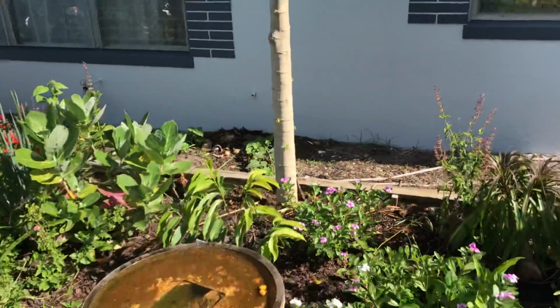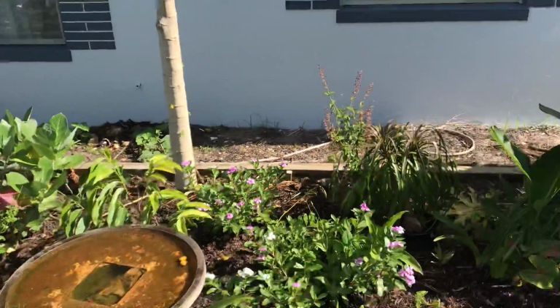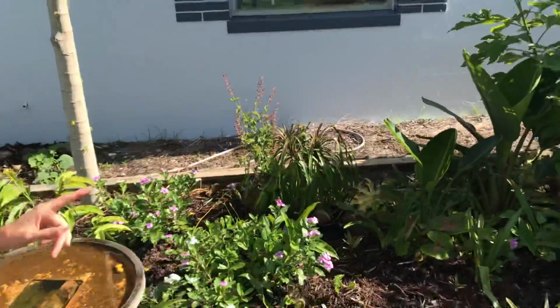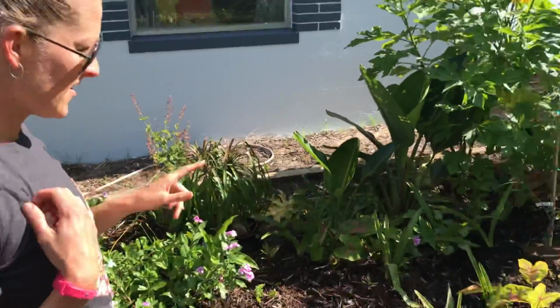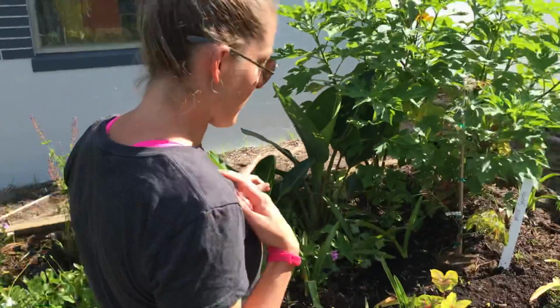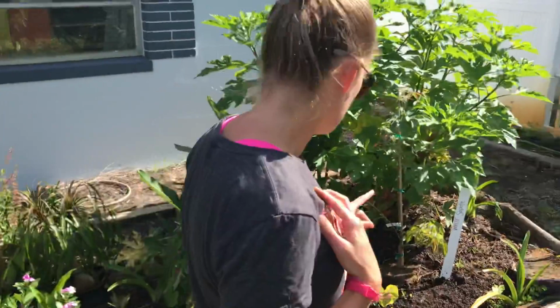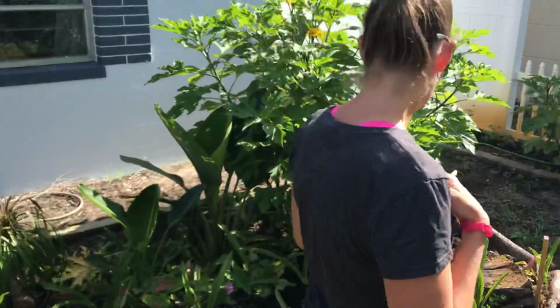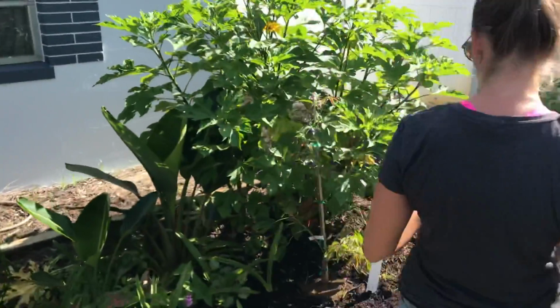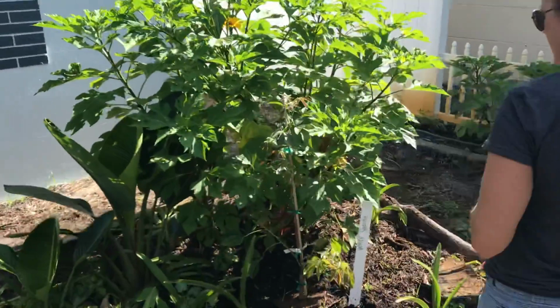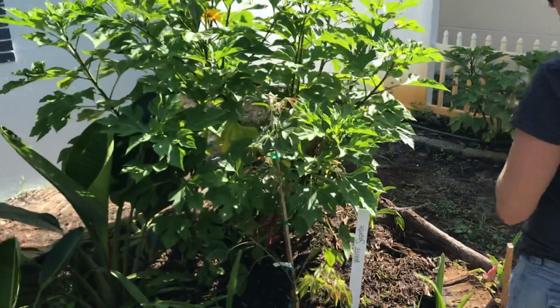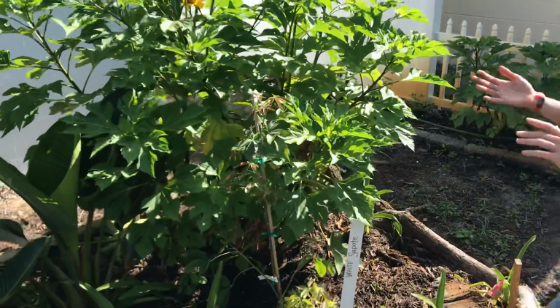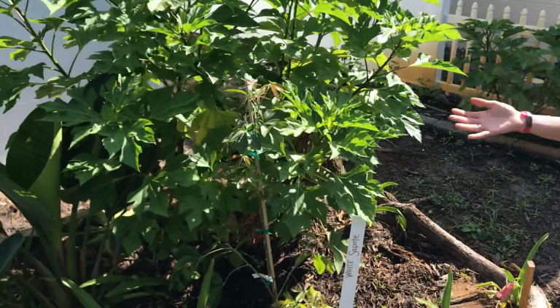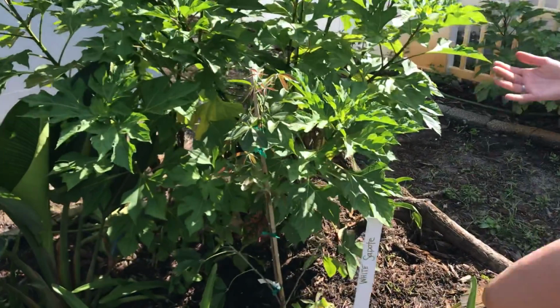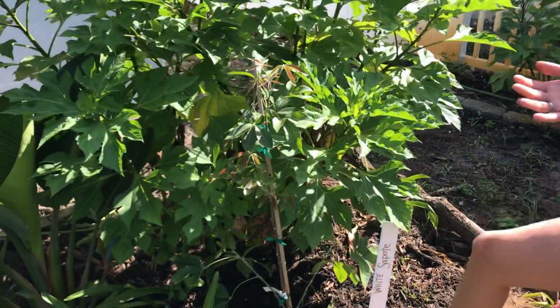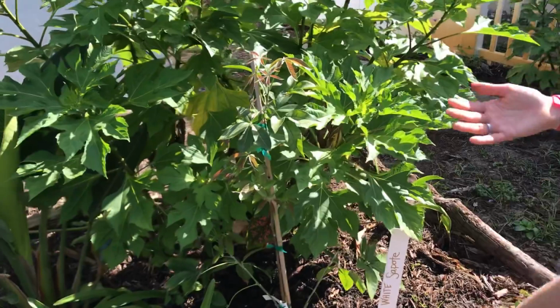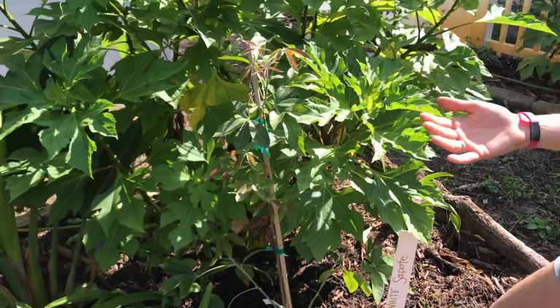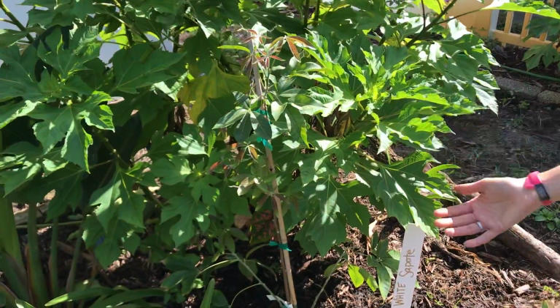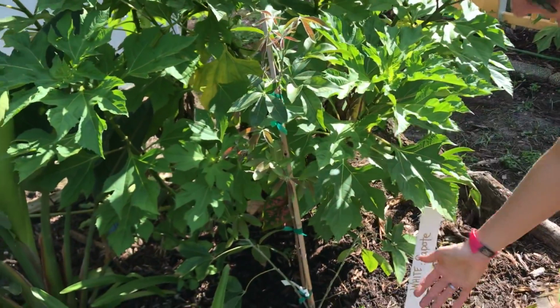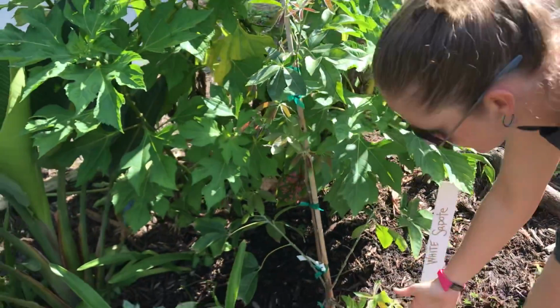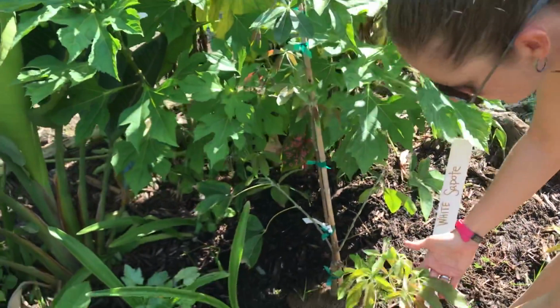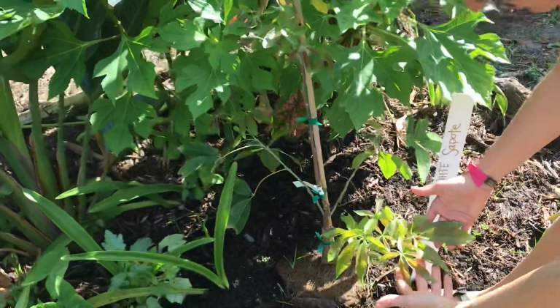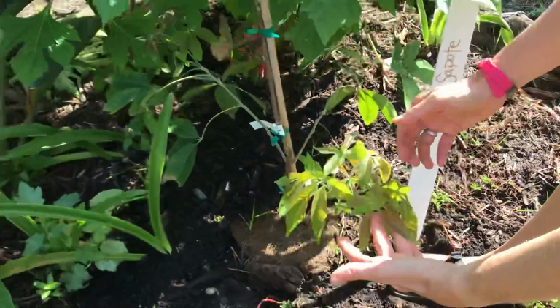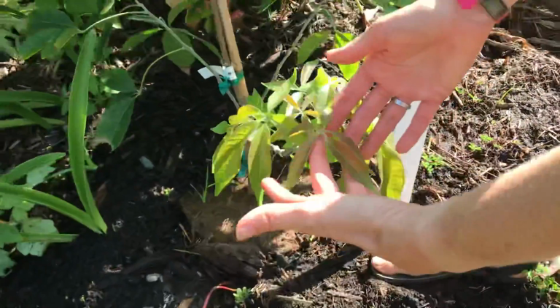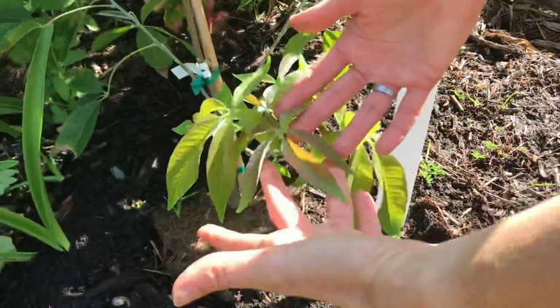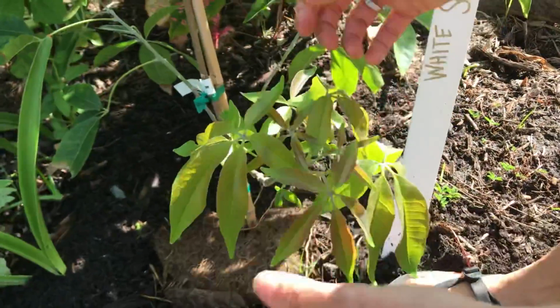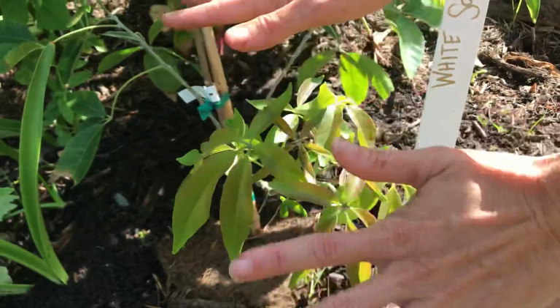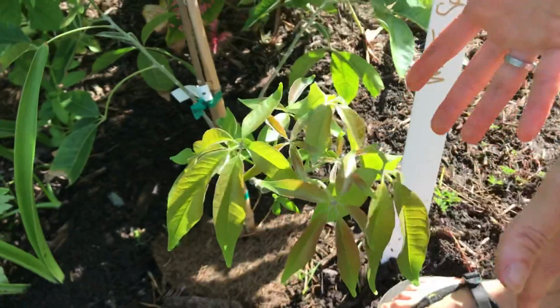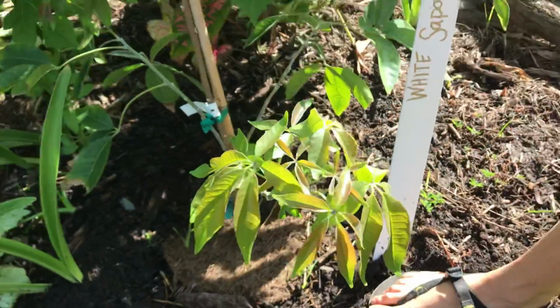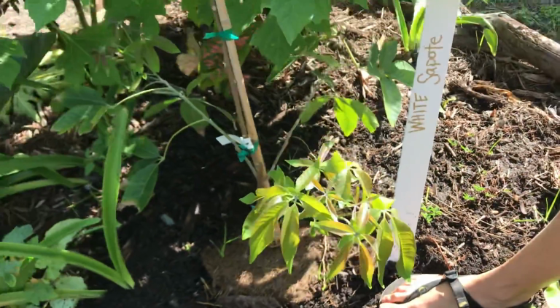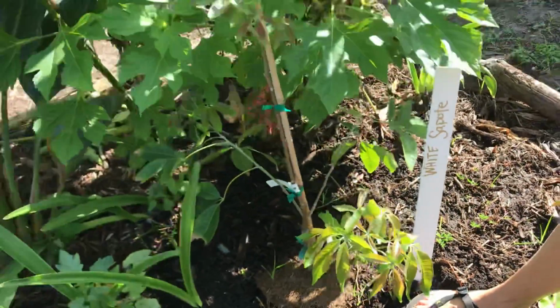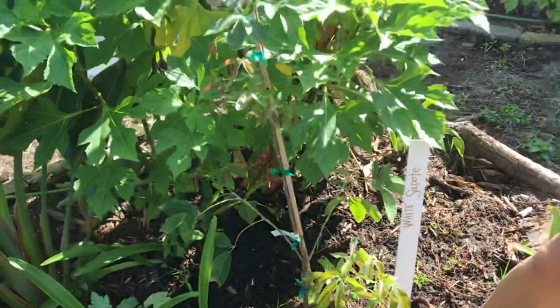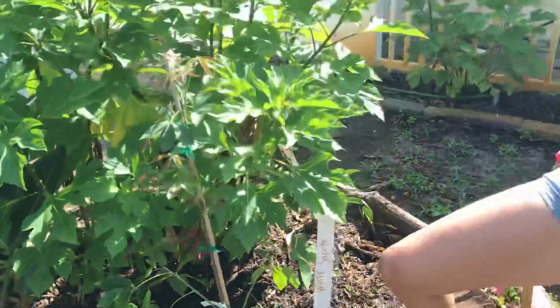Over here is one of our recent purchases. This is a white sapote. The variety is called Young Hands. It's got these really cool five leaves and this is all new growth. We got this about two weeks ago and put it in the ground.